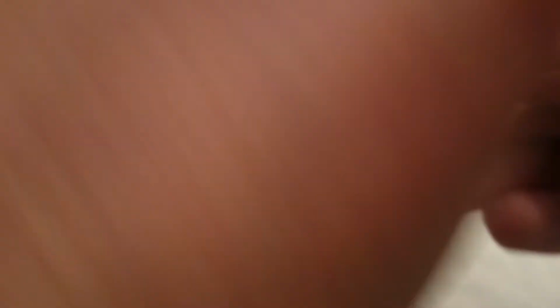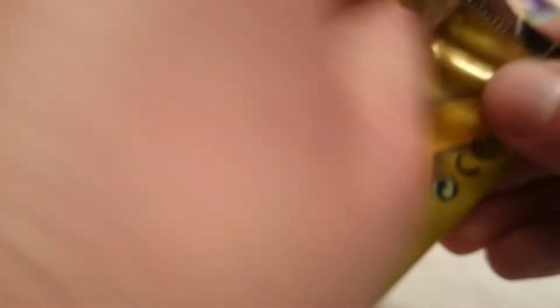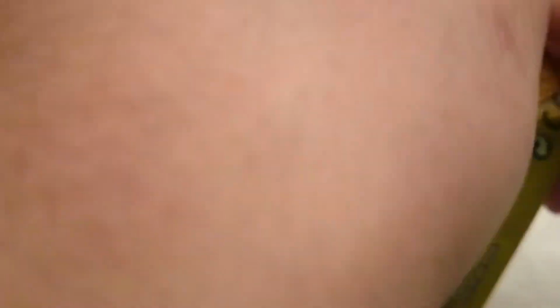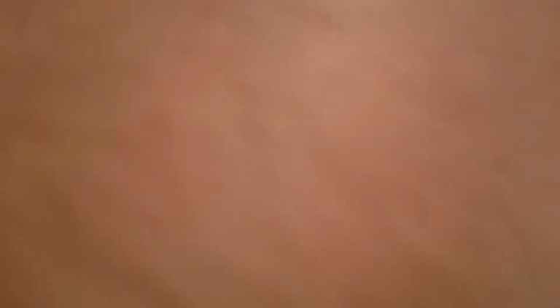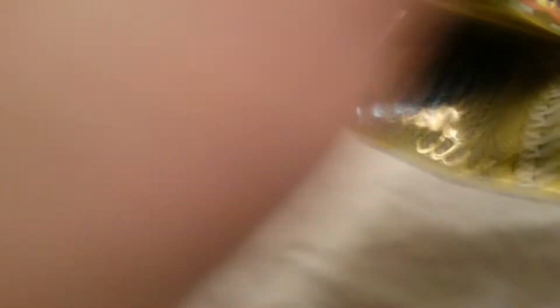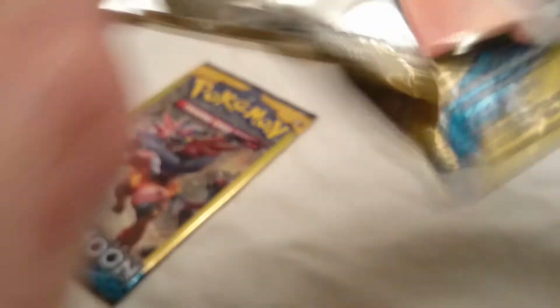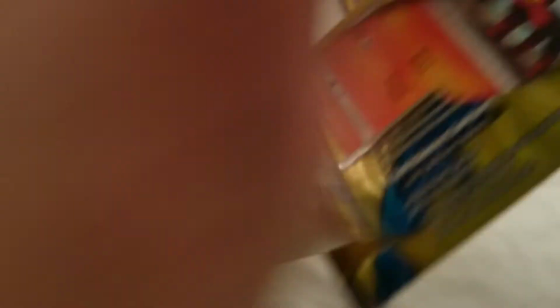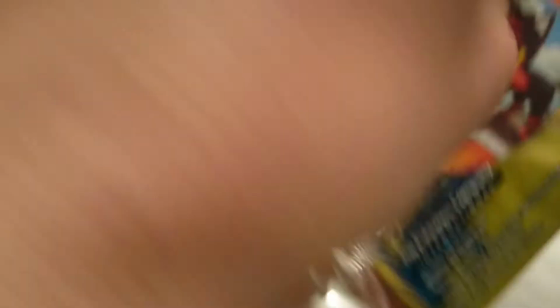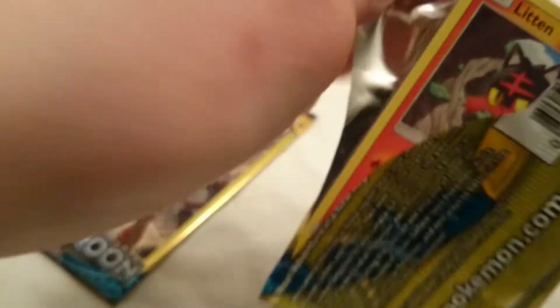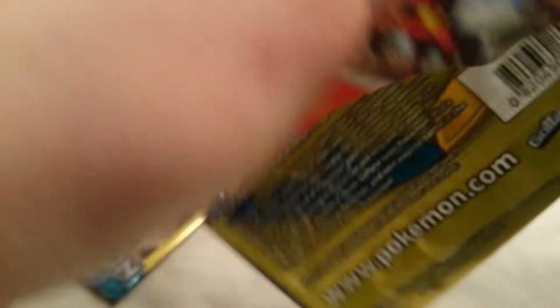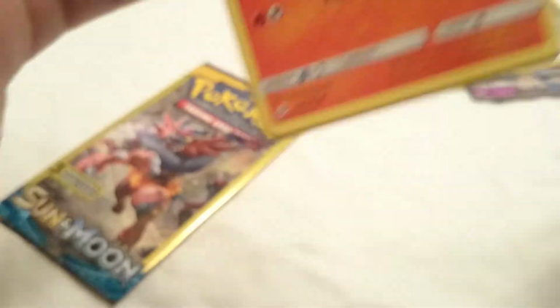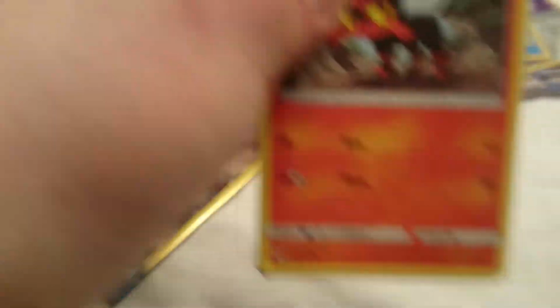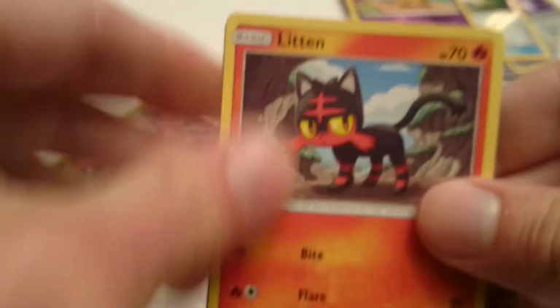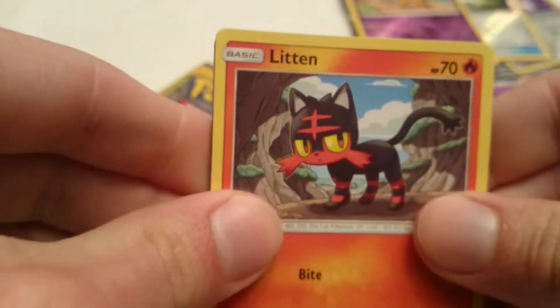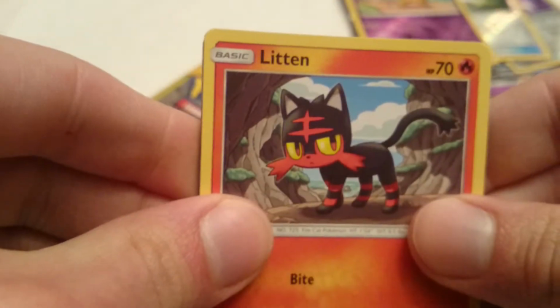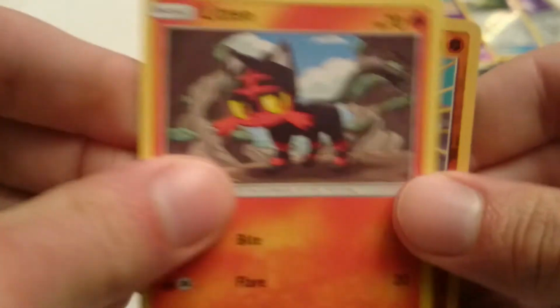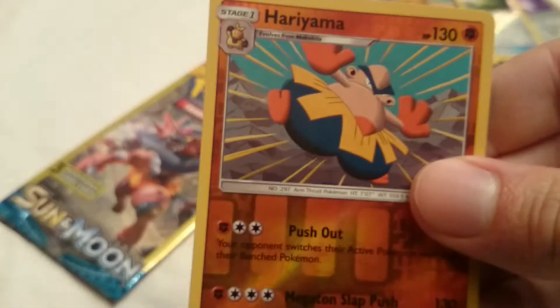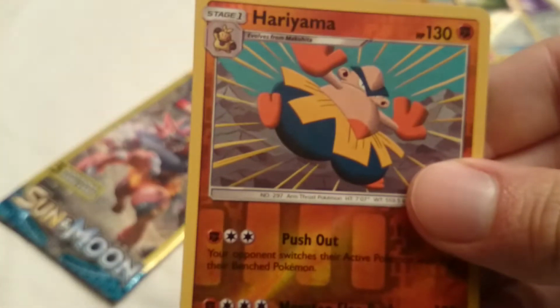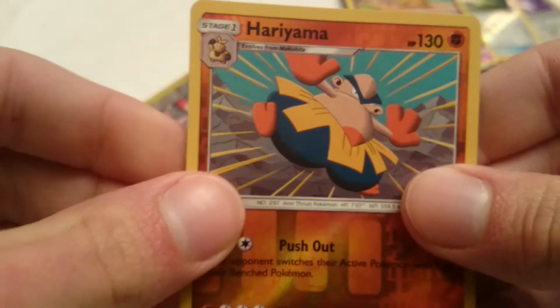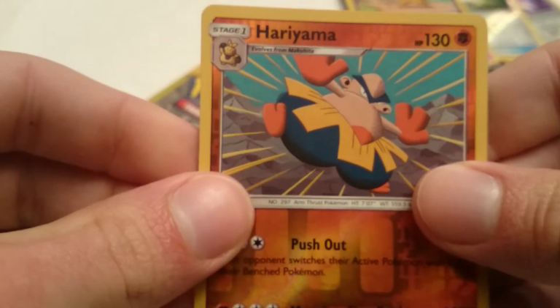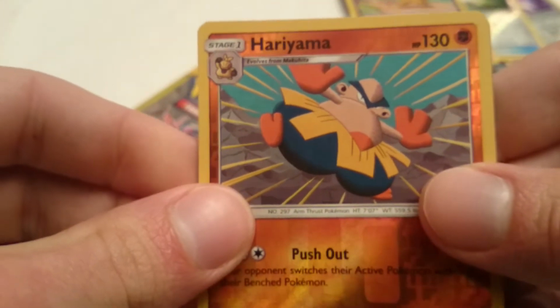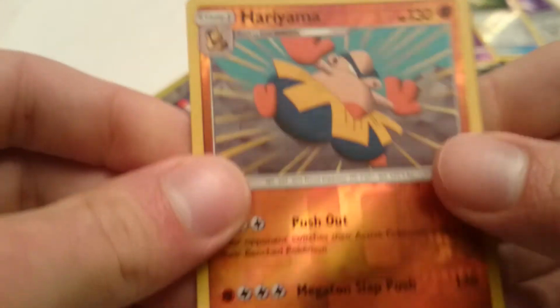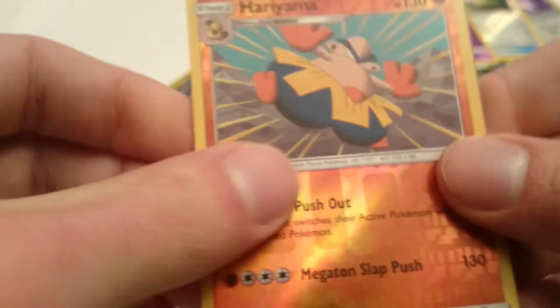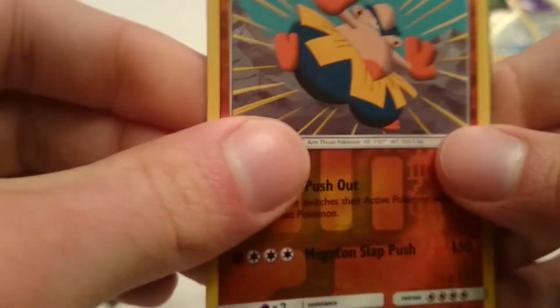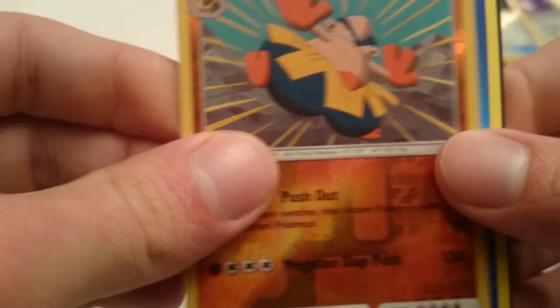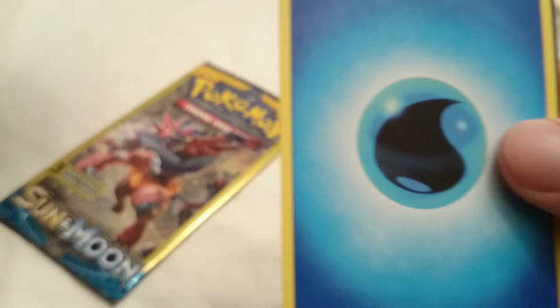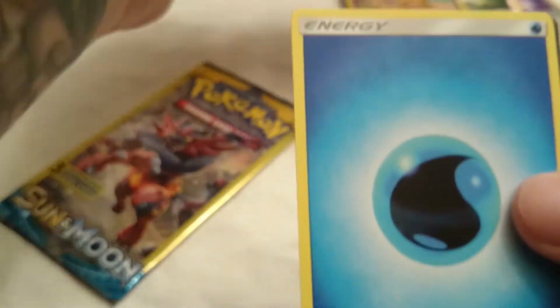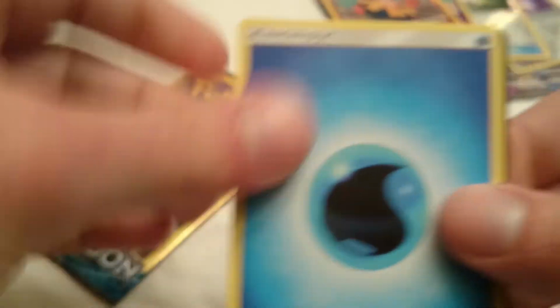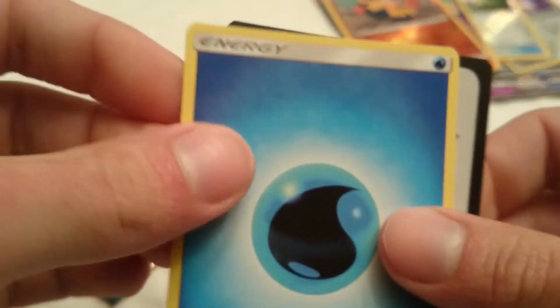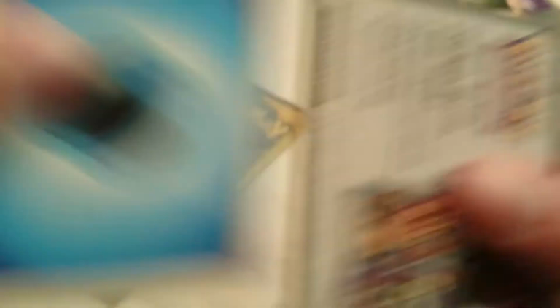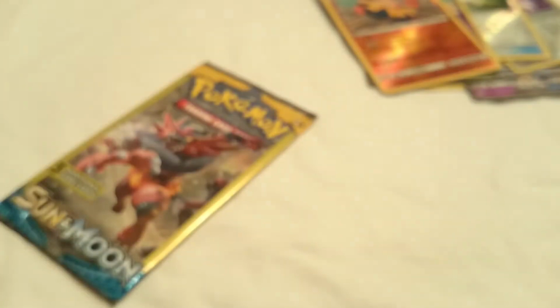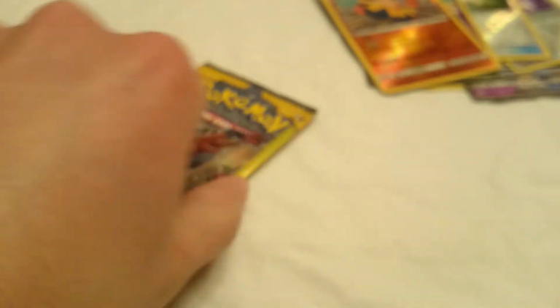Last 2 packs. A Litten, a Haryama Reverse Hollow which is a Rare, and a Wata Energy.